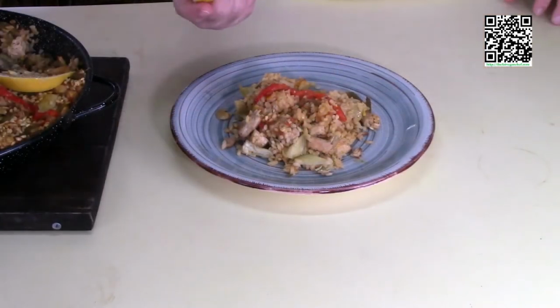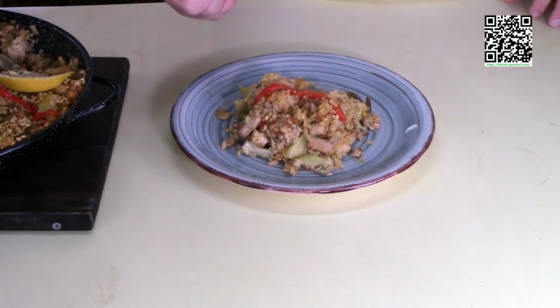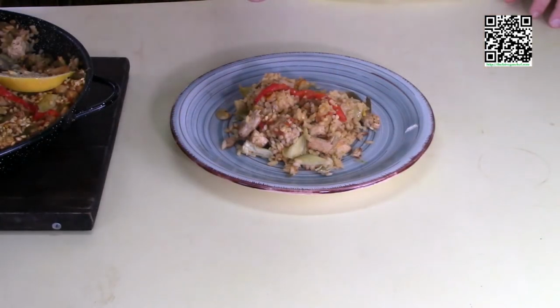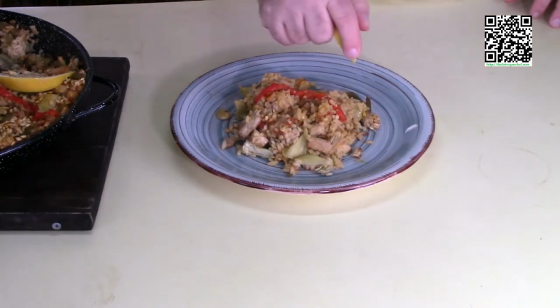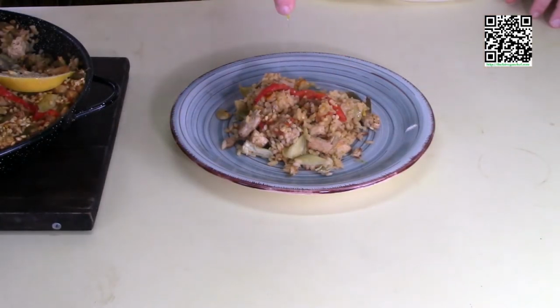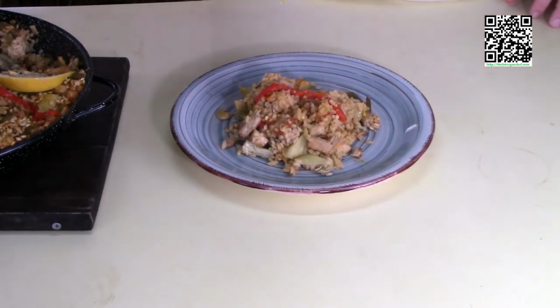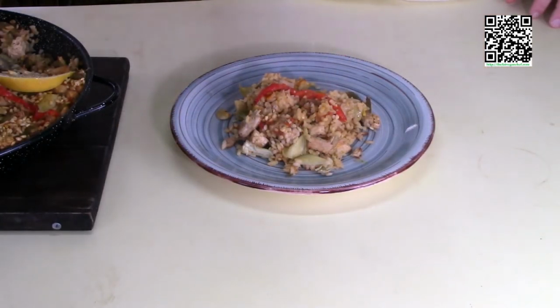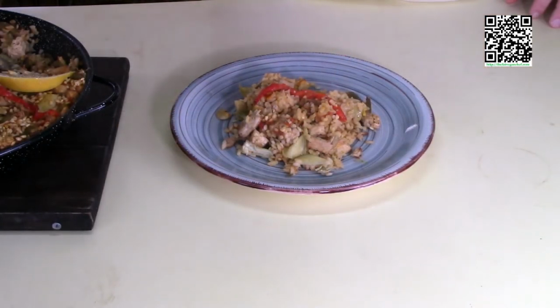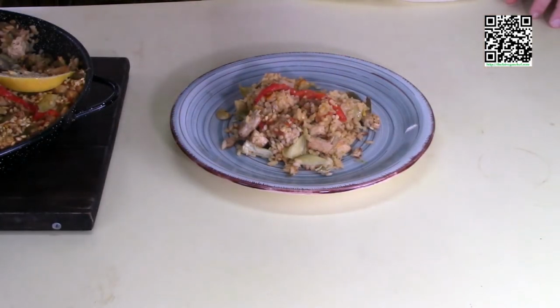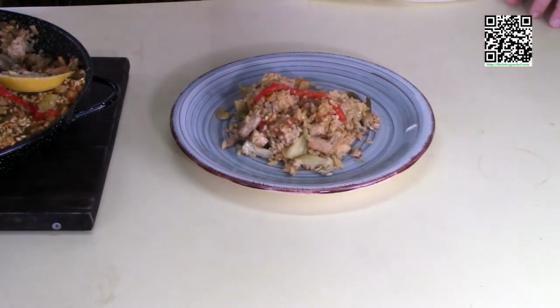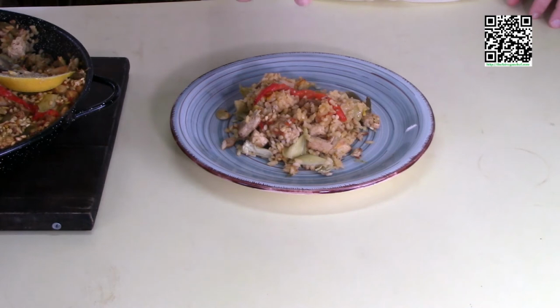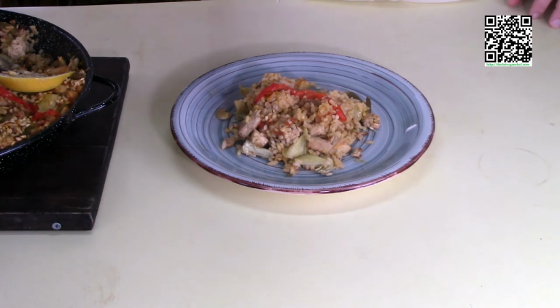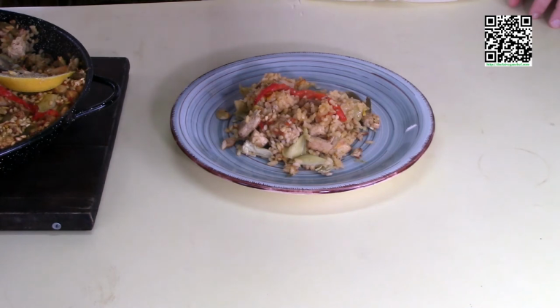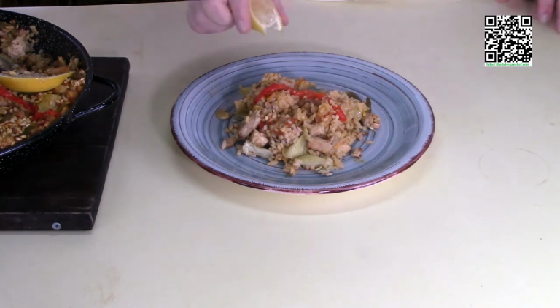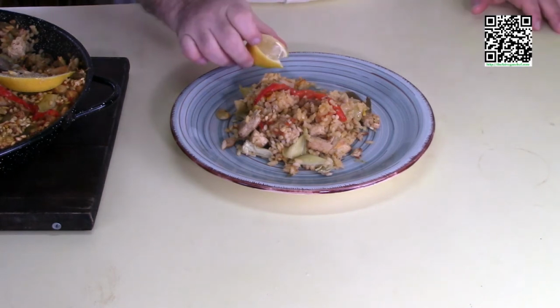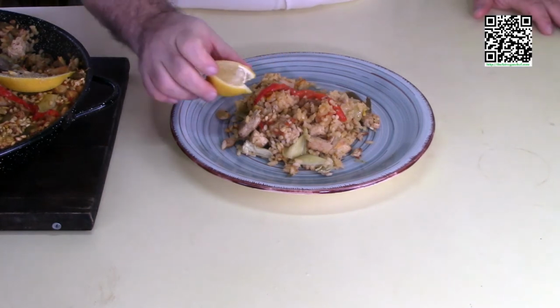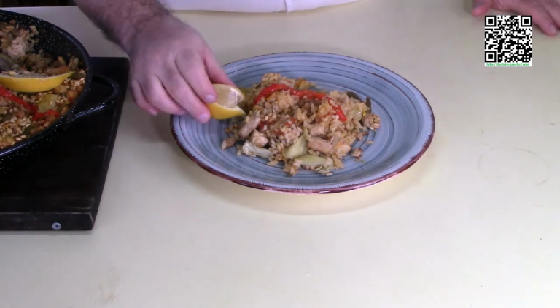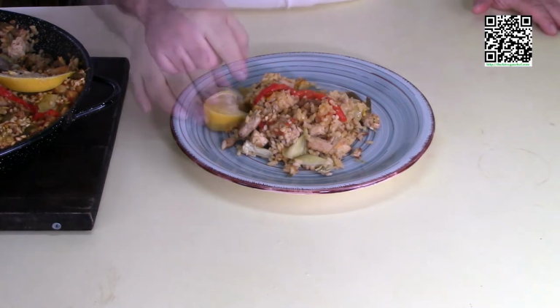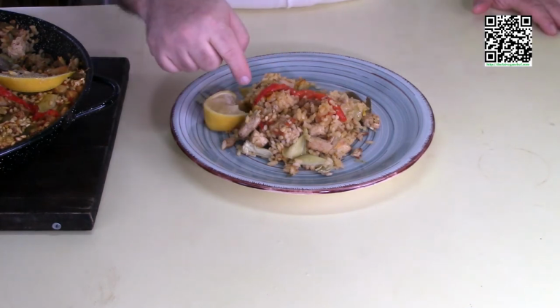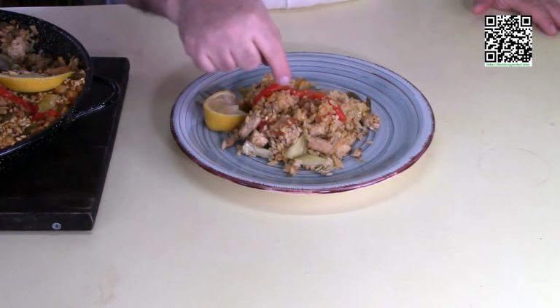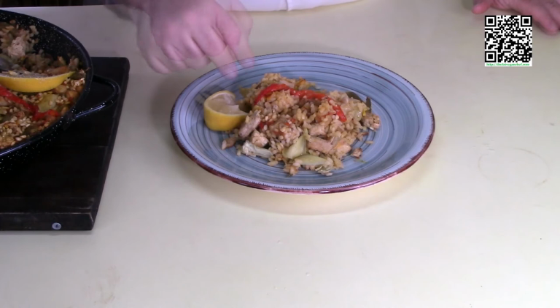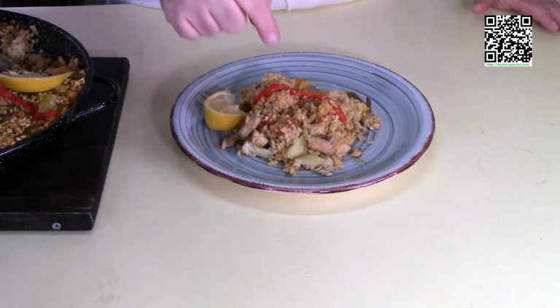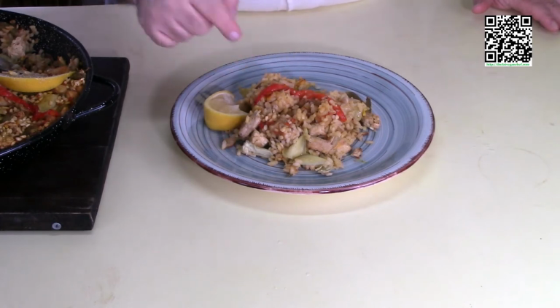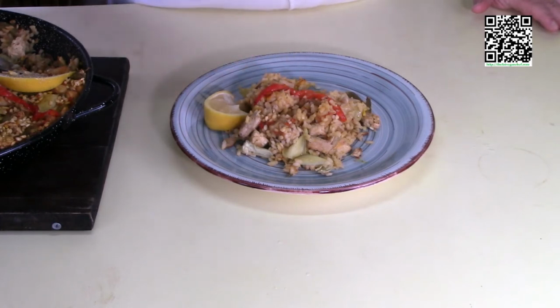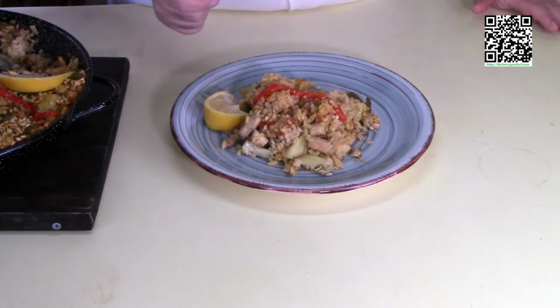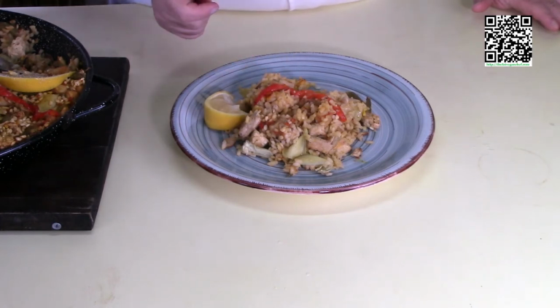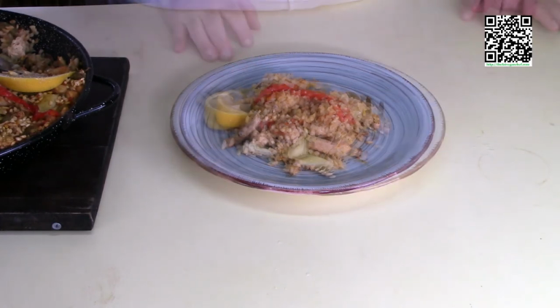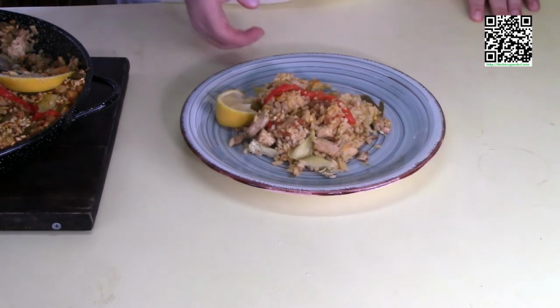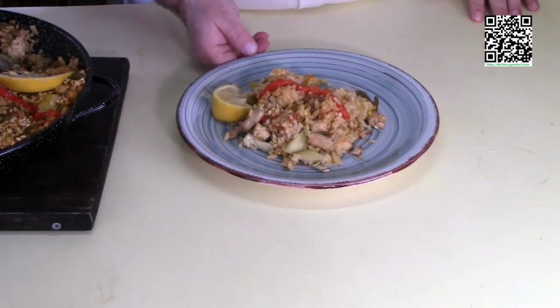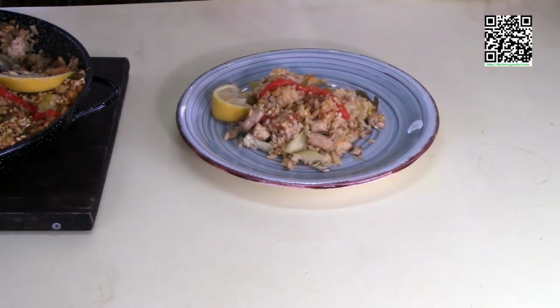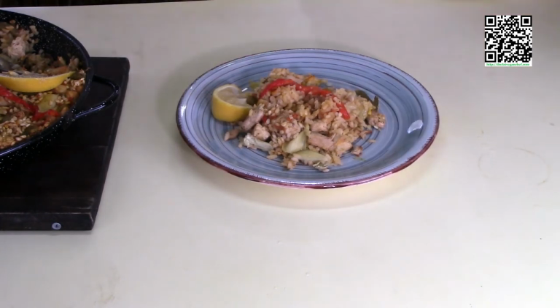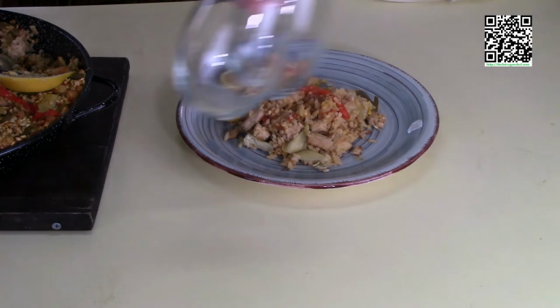Be sure to serve it with a lemon wedge, and right before you eat, squeeze some lemon juice over the top and enjoy. As you can see, there's a little bit of browned rice from the bottom — that nice flavor is what they call the socarrat.